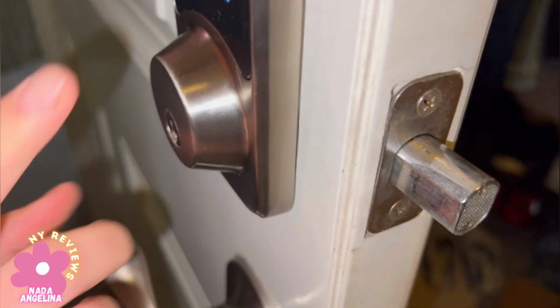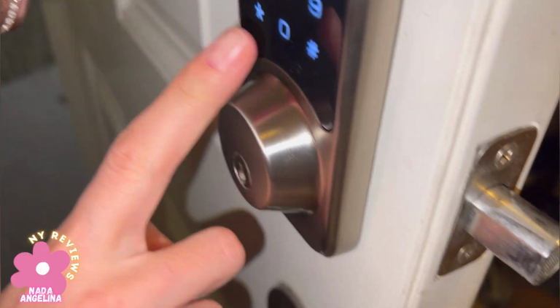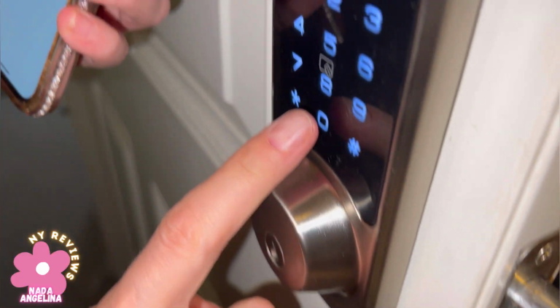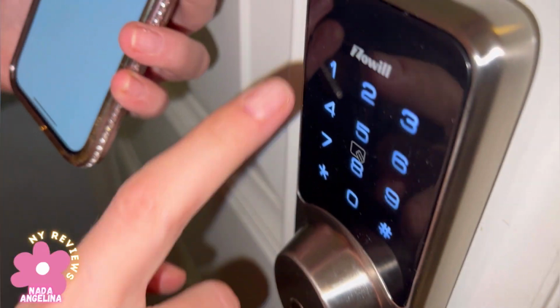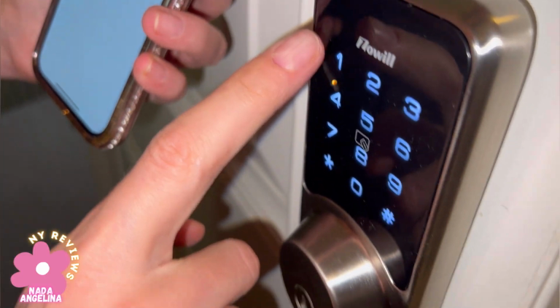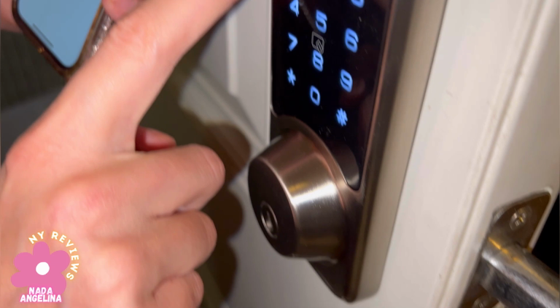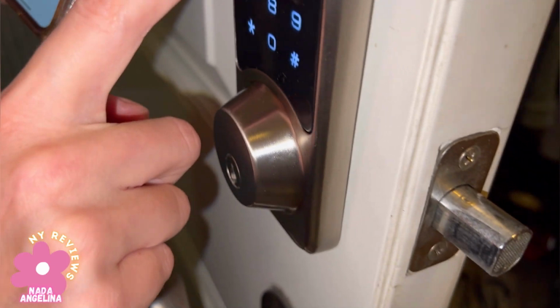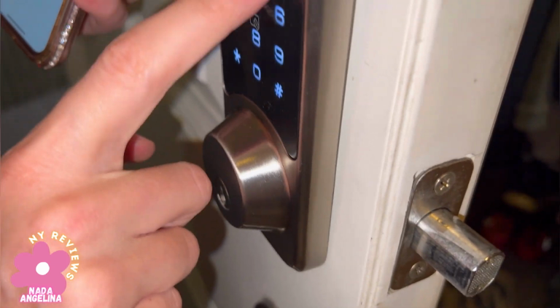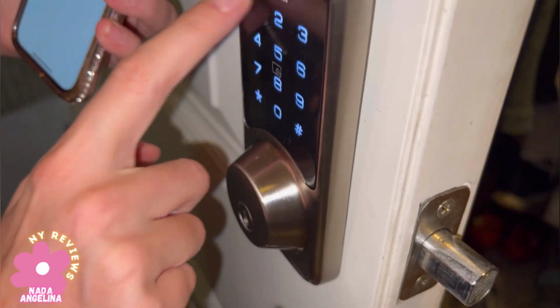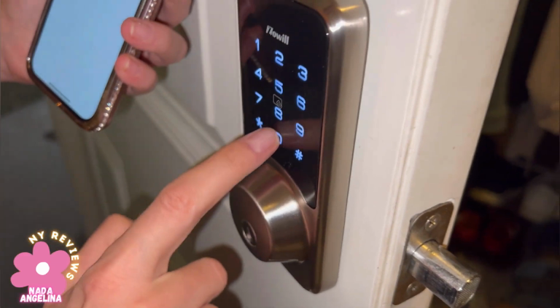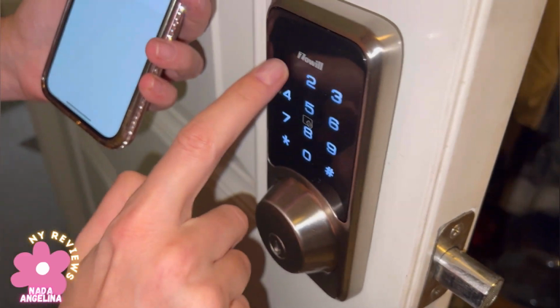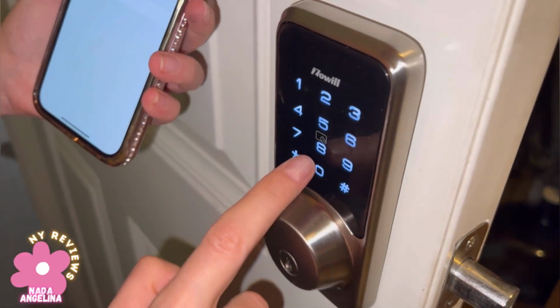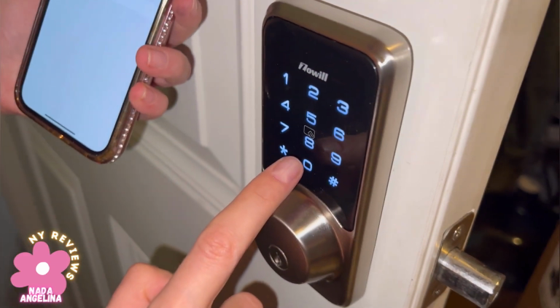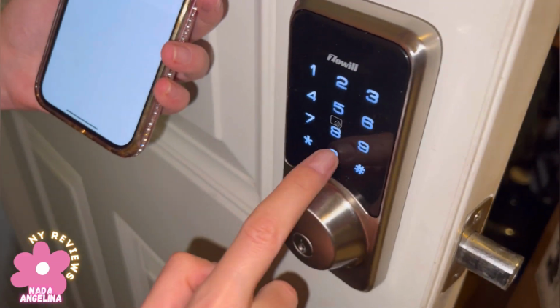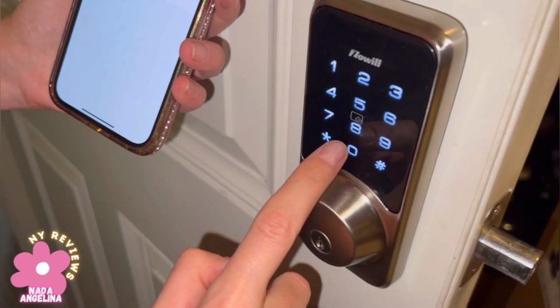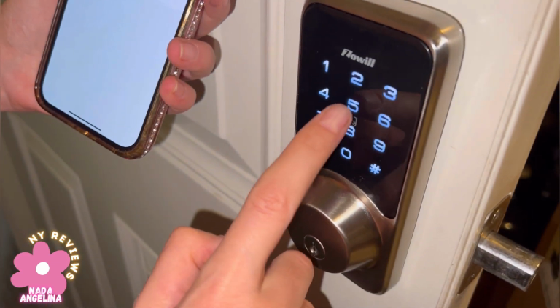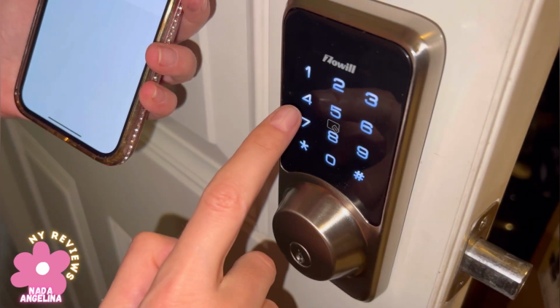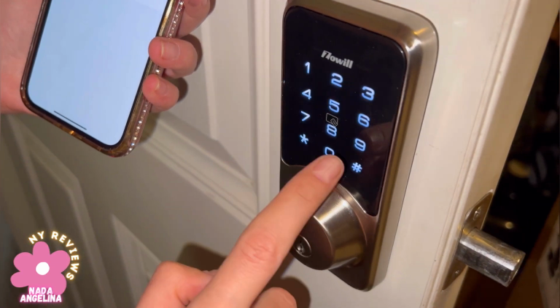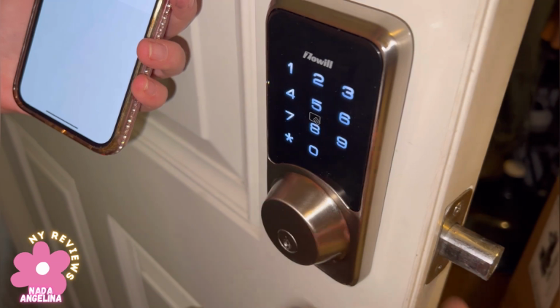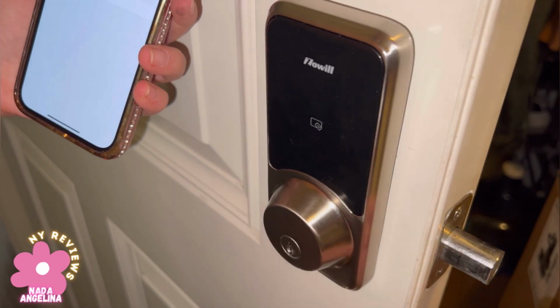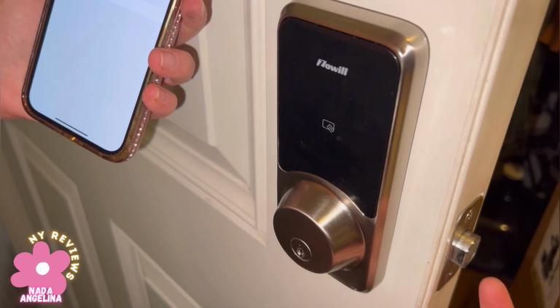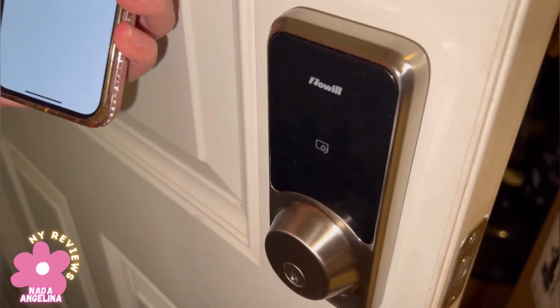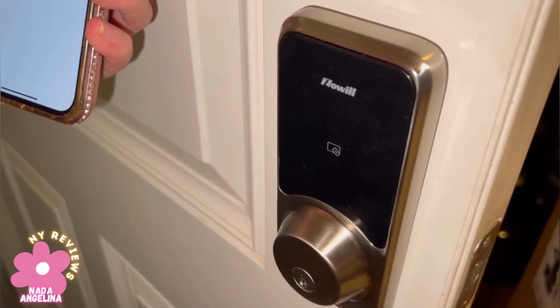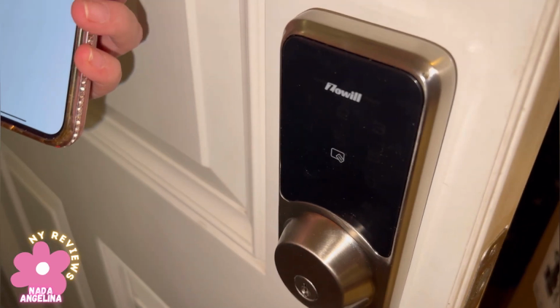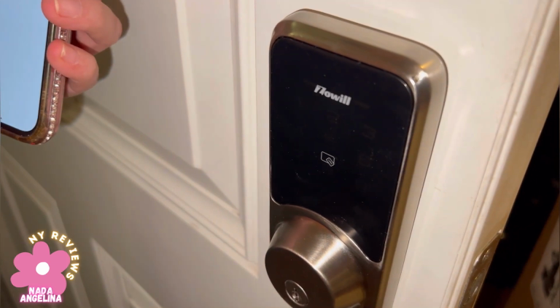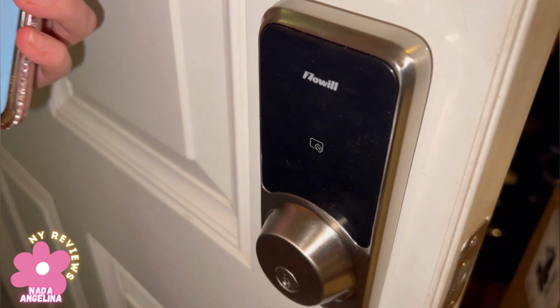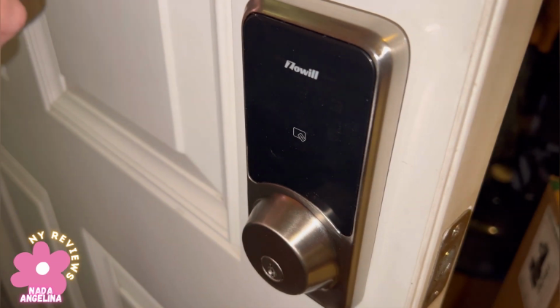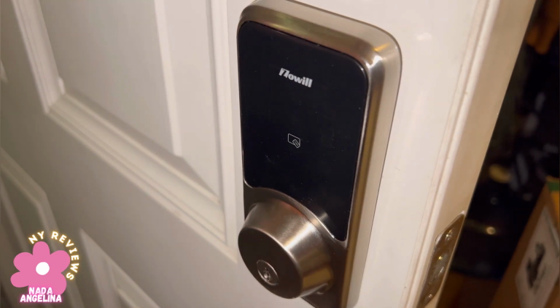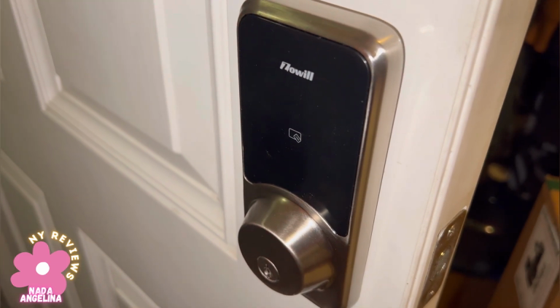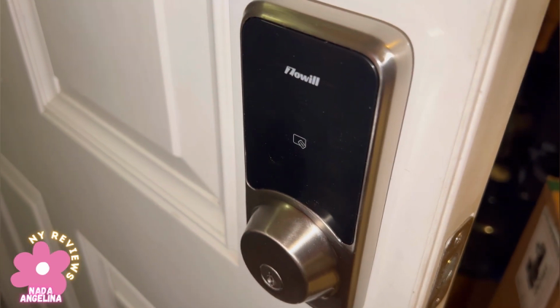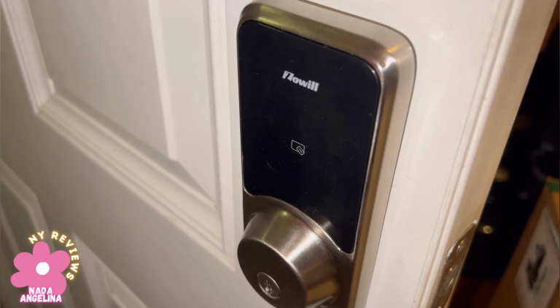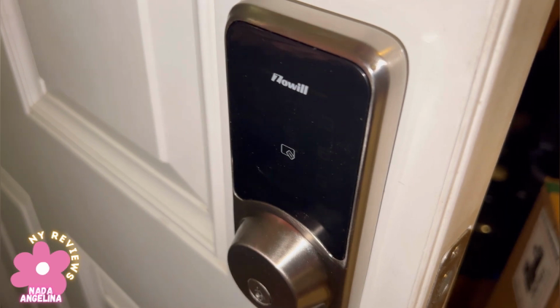Simply, I can just press the lock again or enter the passcode and it will lock it. This security door lock is amazing, very secure. I highly recommend it. Thank you for watching.